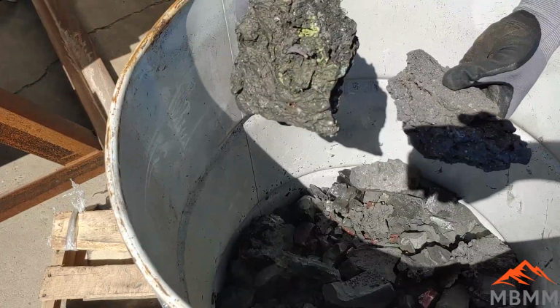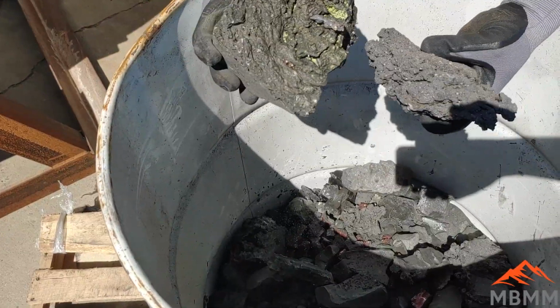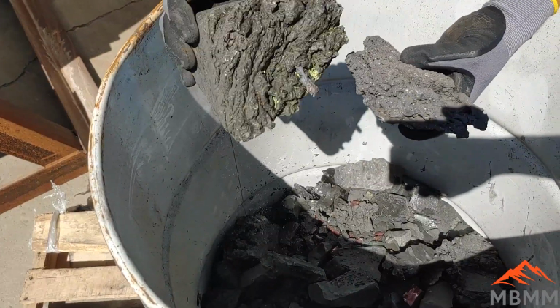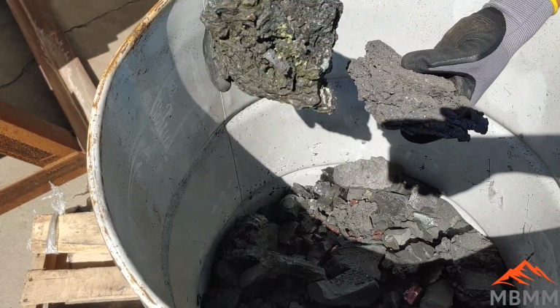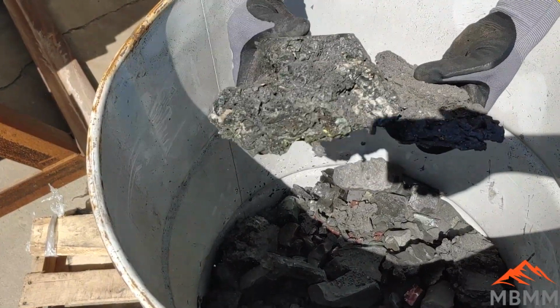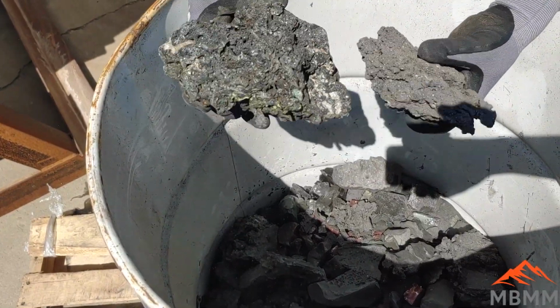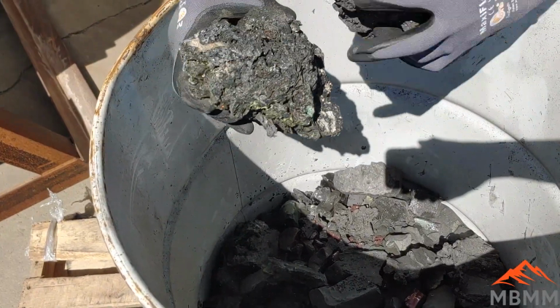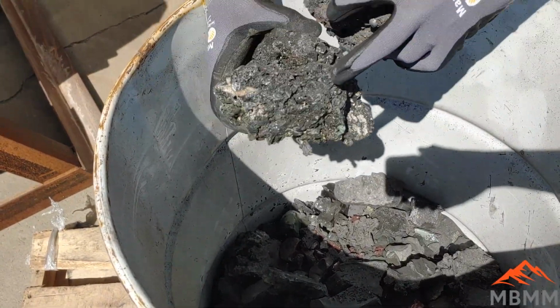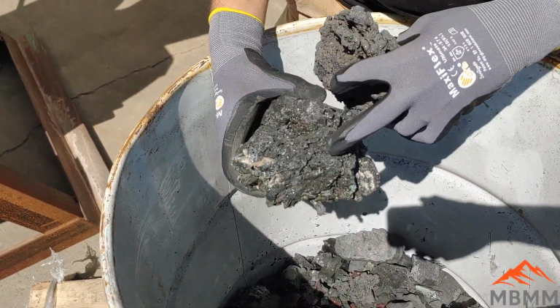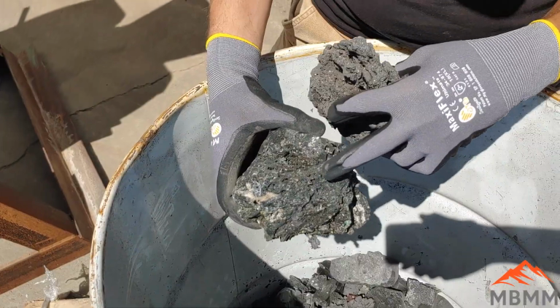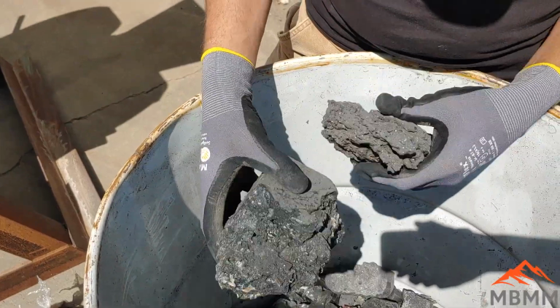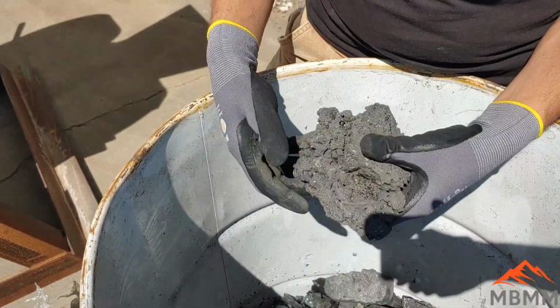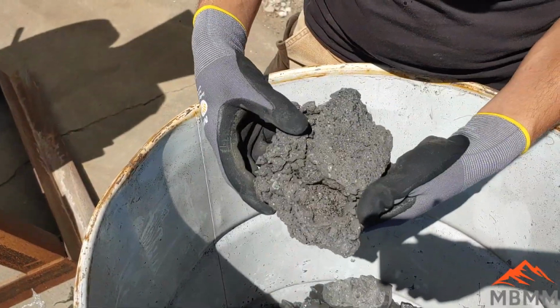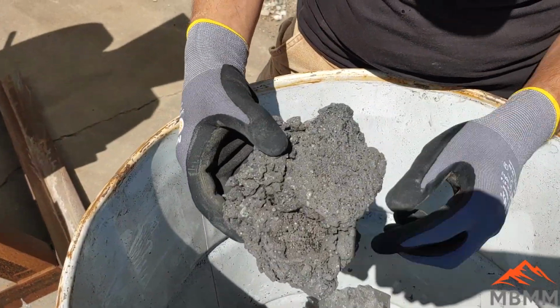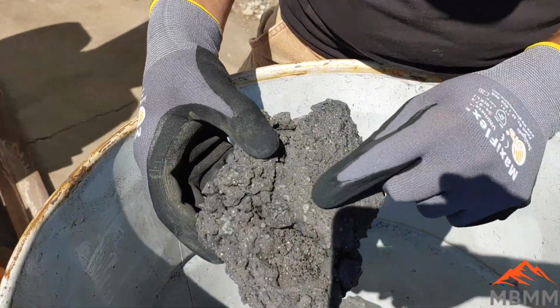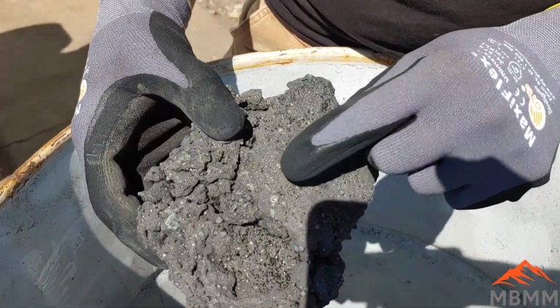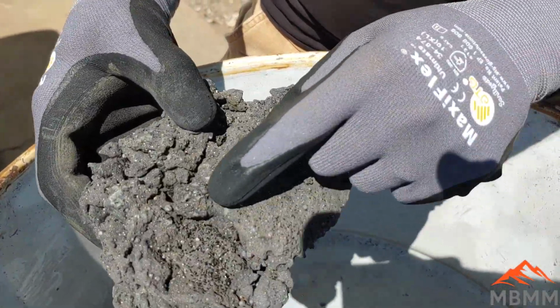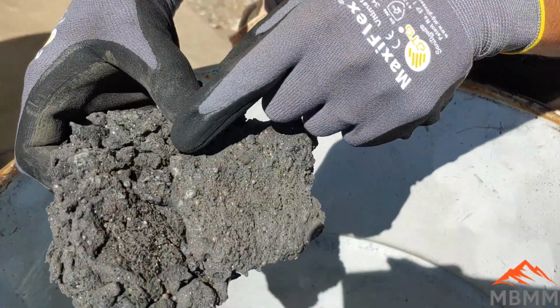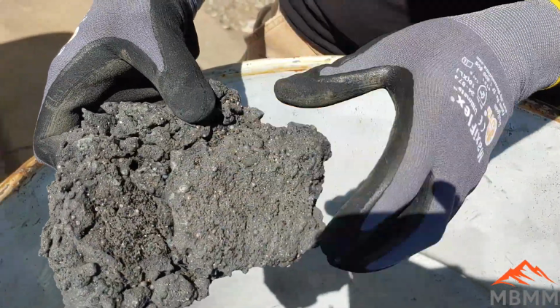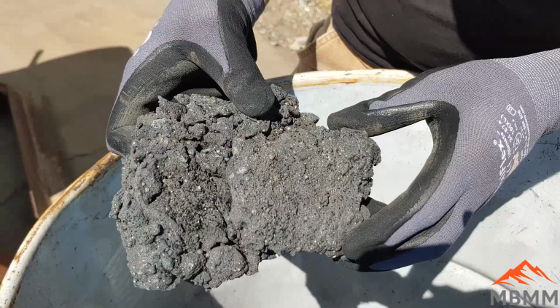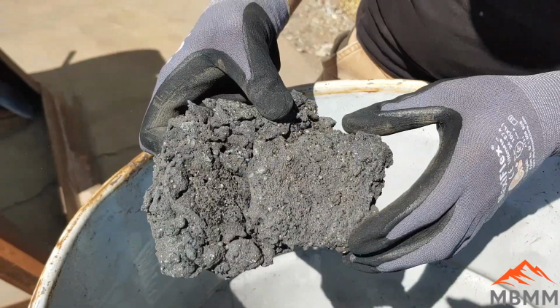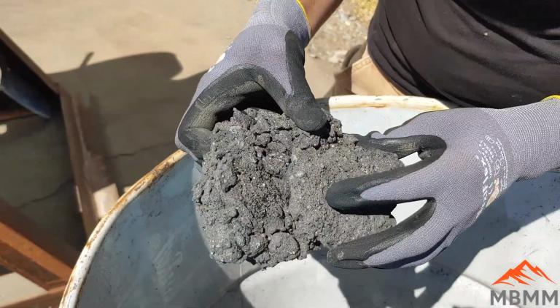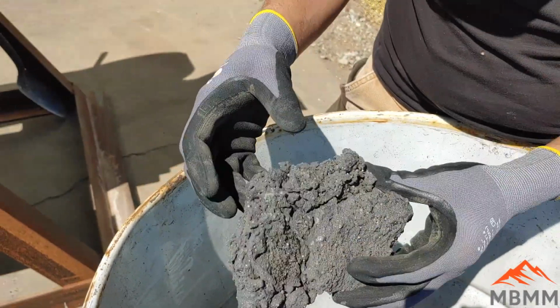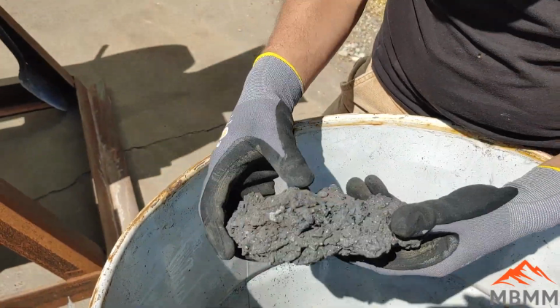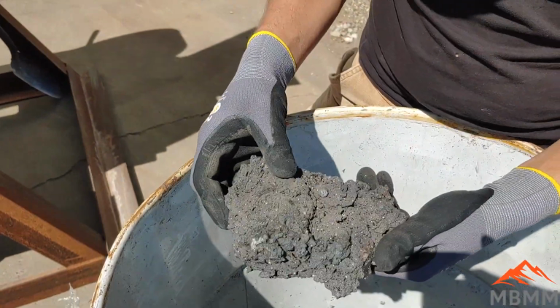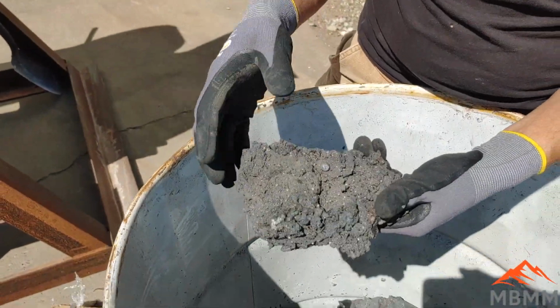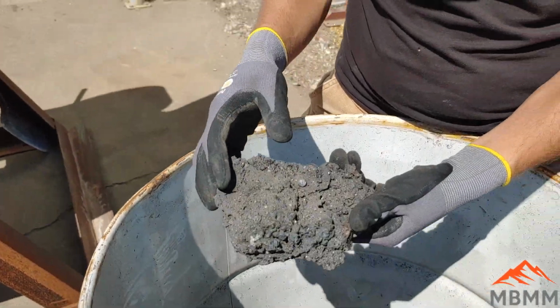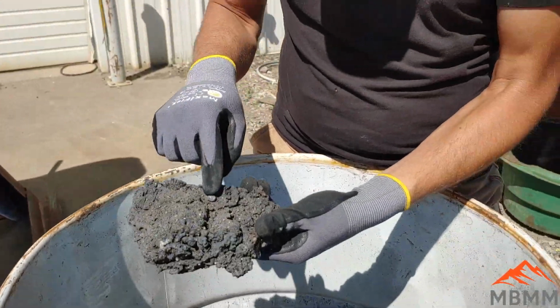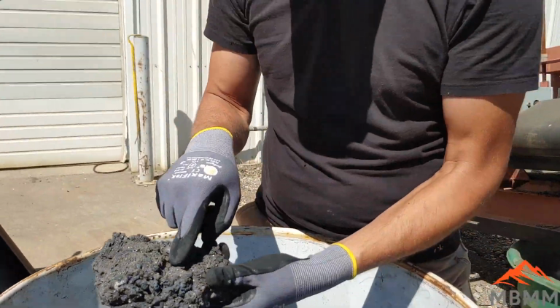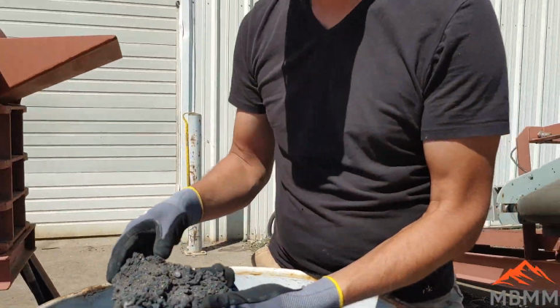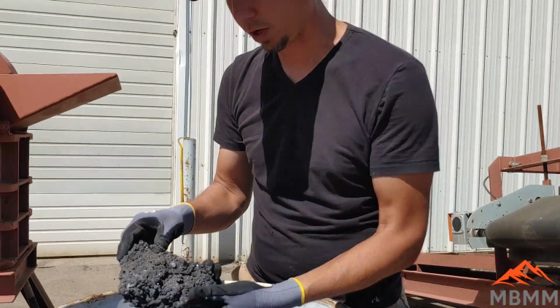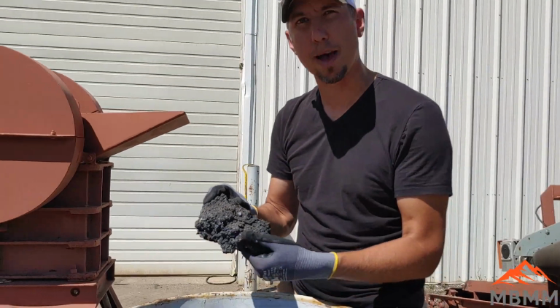Here's a sample of the slag and you can see it's actually got little bits of metal in it. This is probably the best piece here — all these little tiny BBs of metal and stuff. These guys want to crush this up so they can either resmelt it or reprocess it and recover the metals.